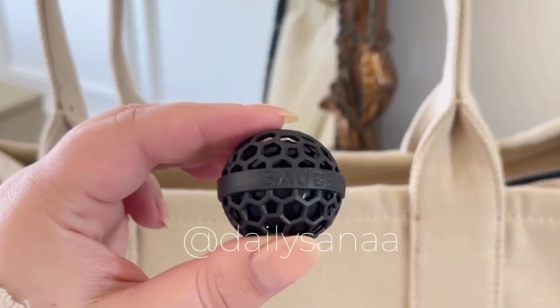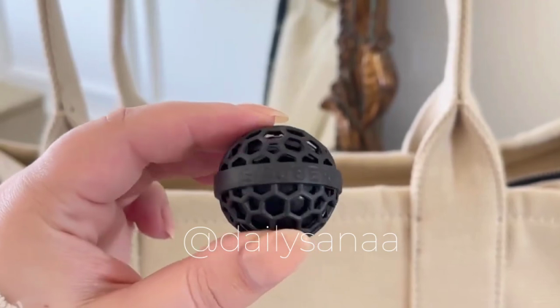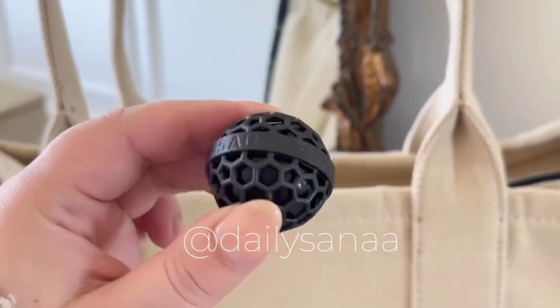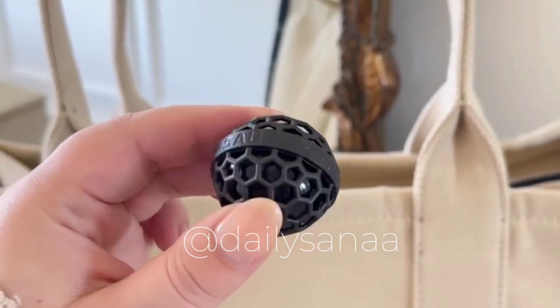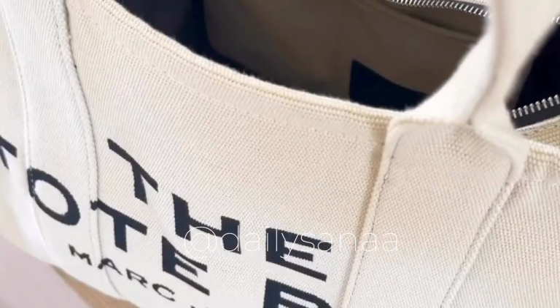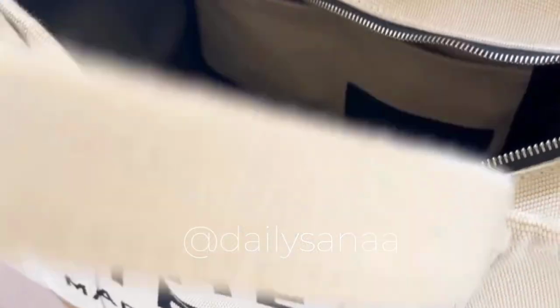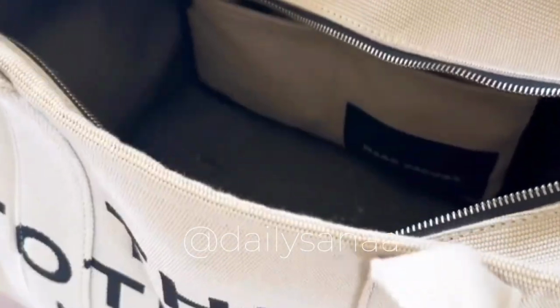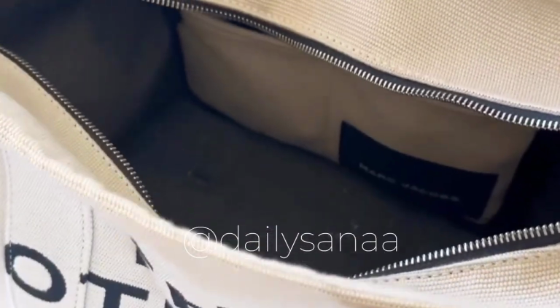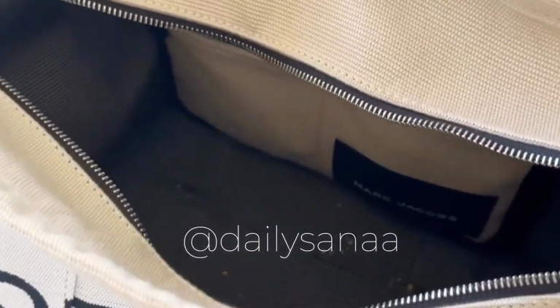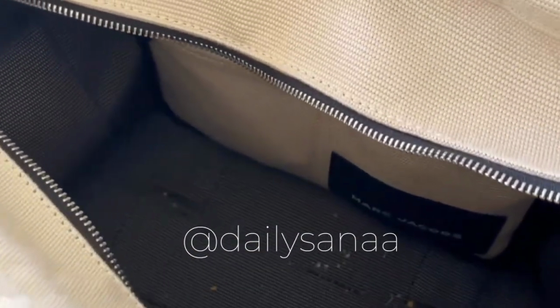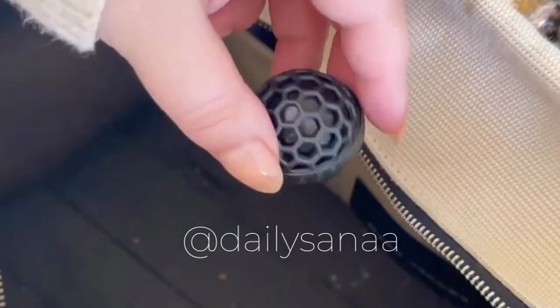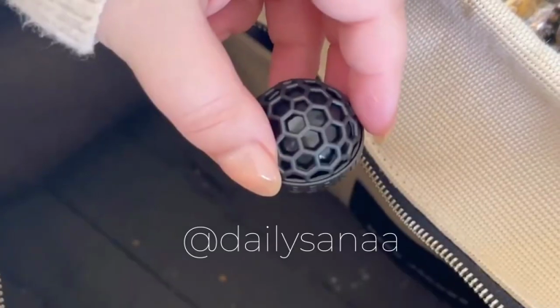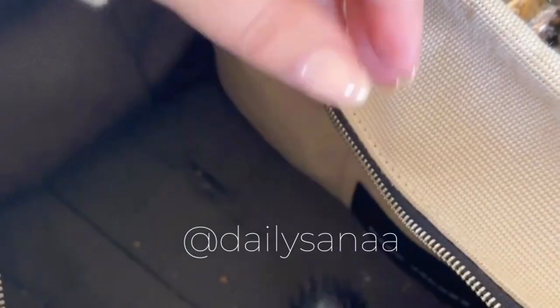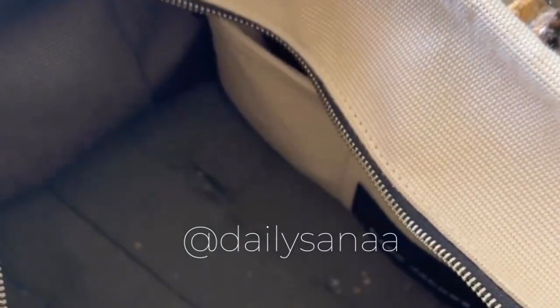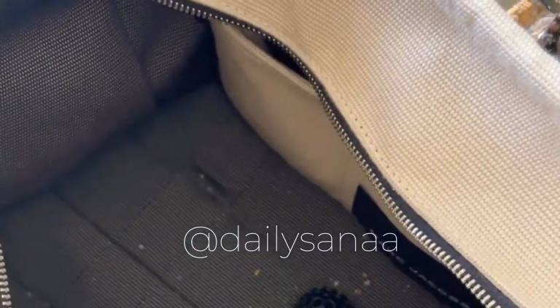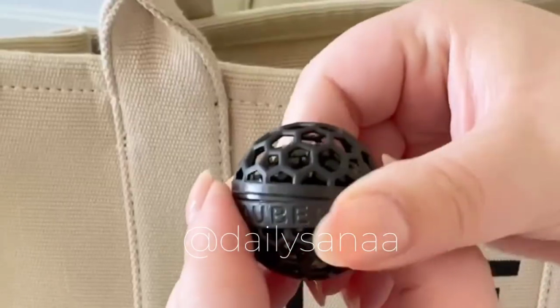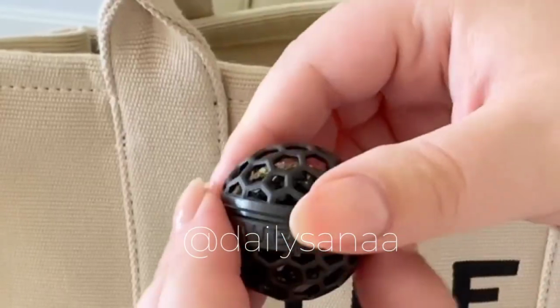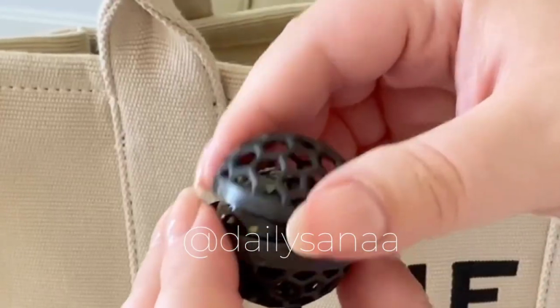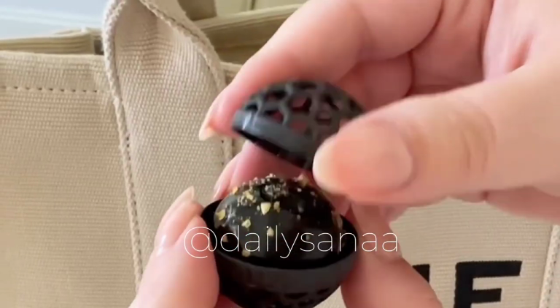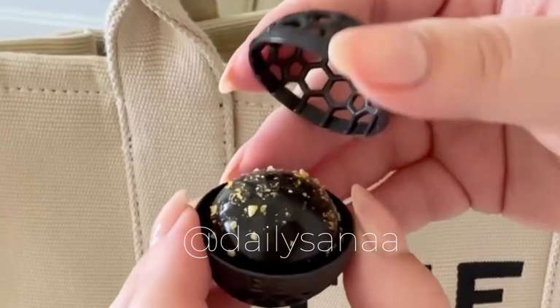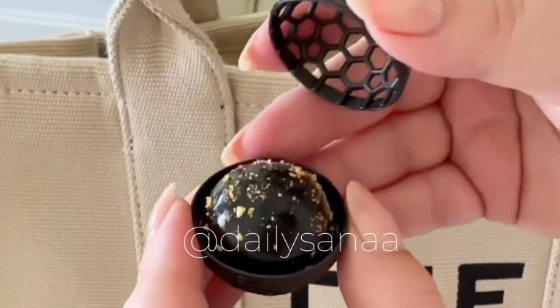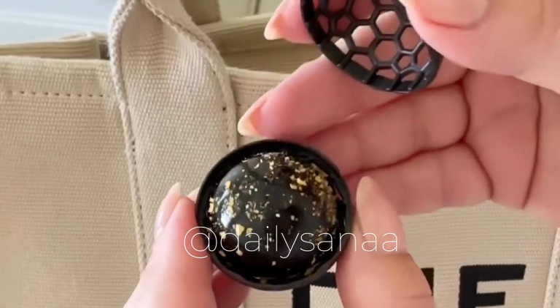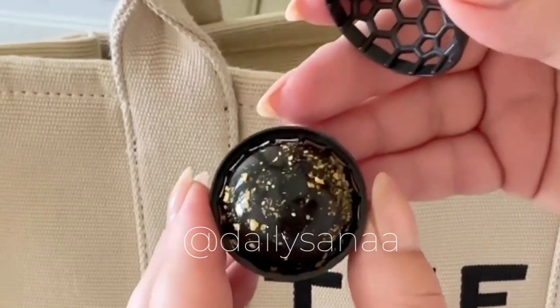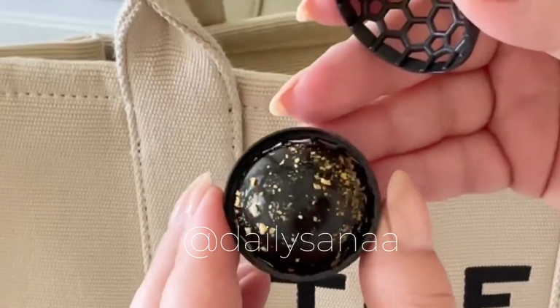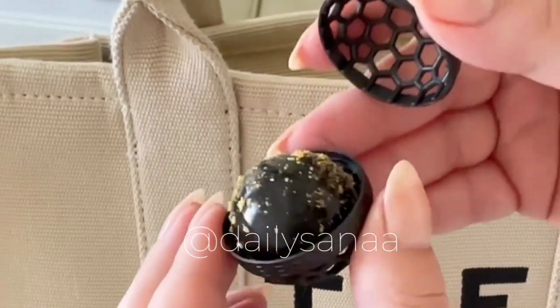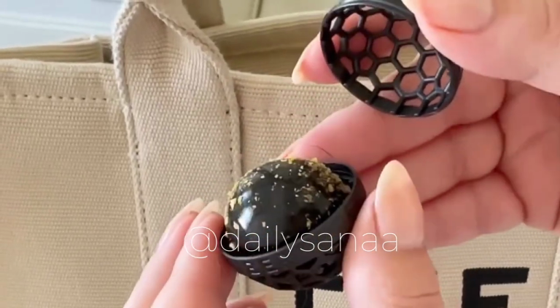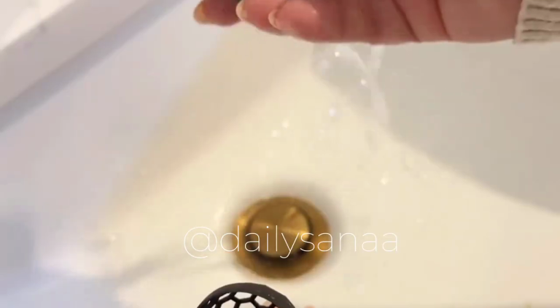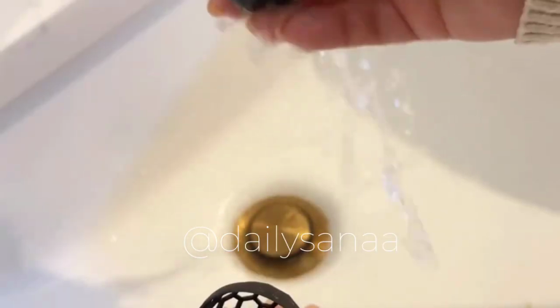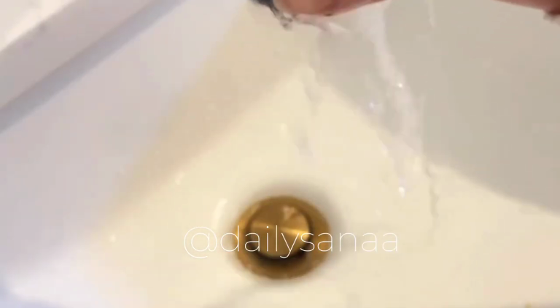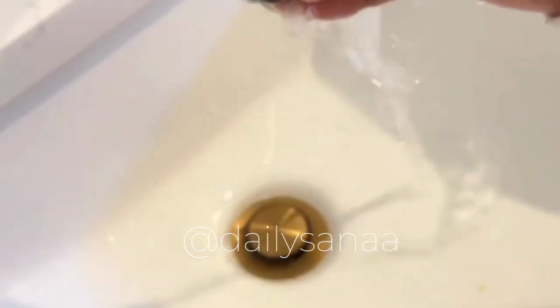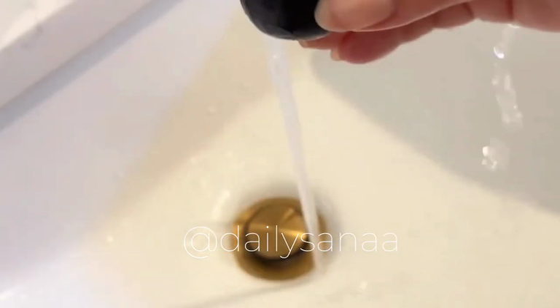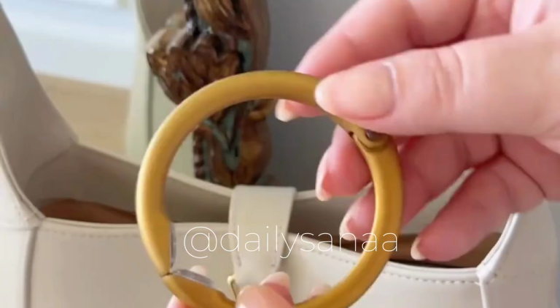First up is this little ball that you can throw in the bottom of your purse to collect any dirt, dust, or crumbs. Anything it collects will just stick to the inside, and you can just rinse it off and reuse it over and over.